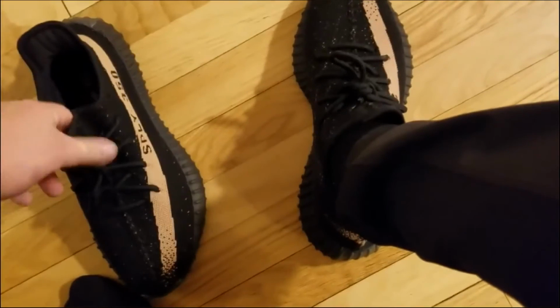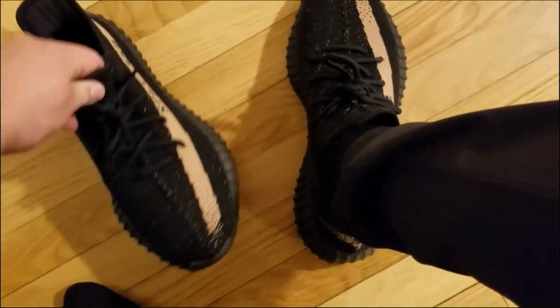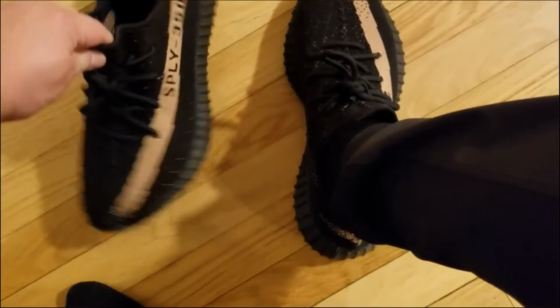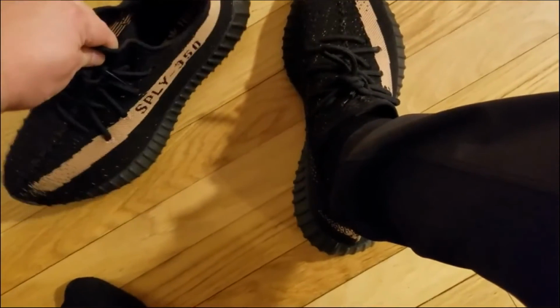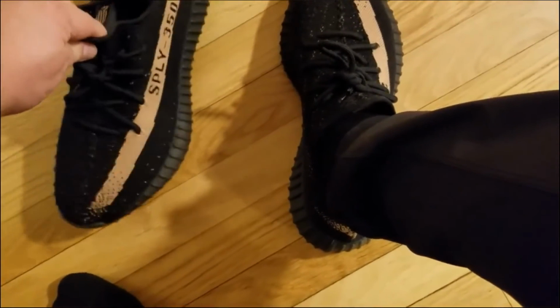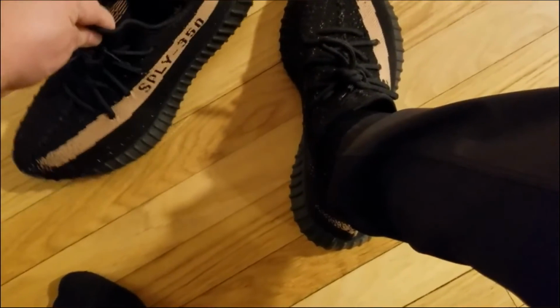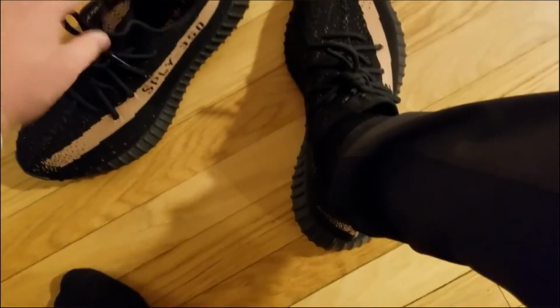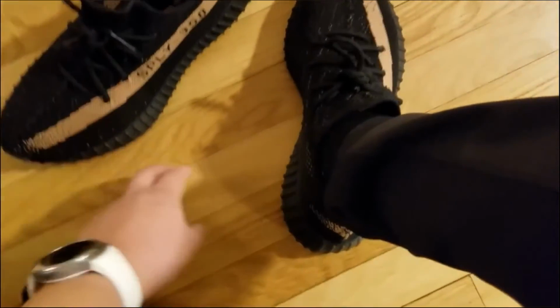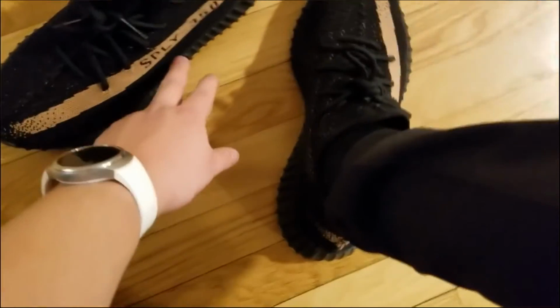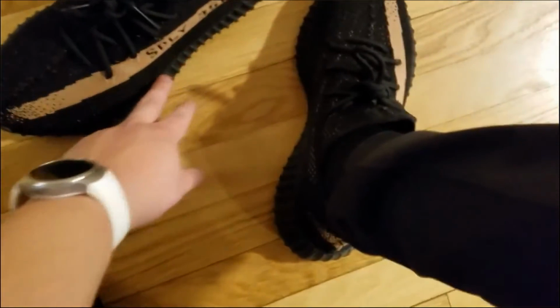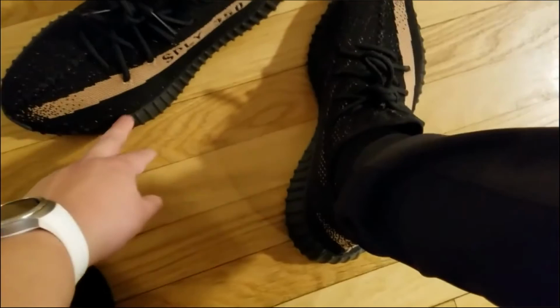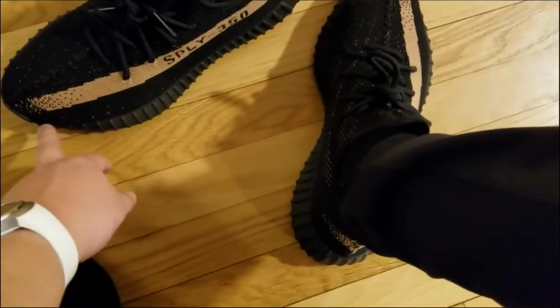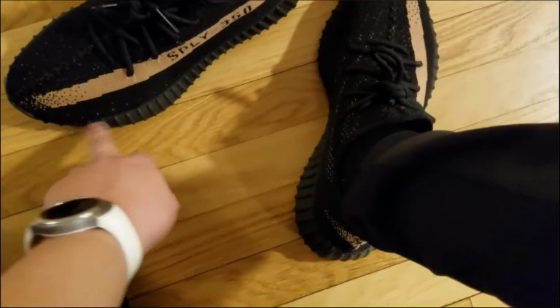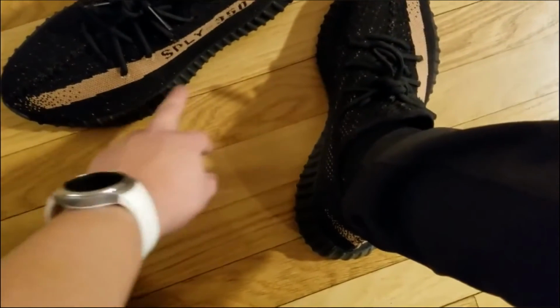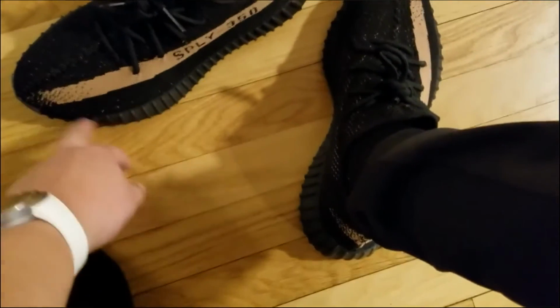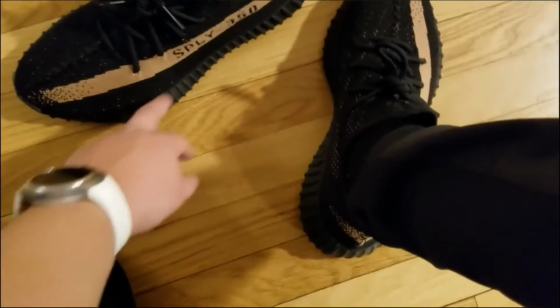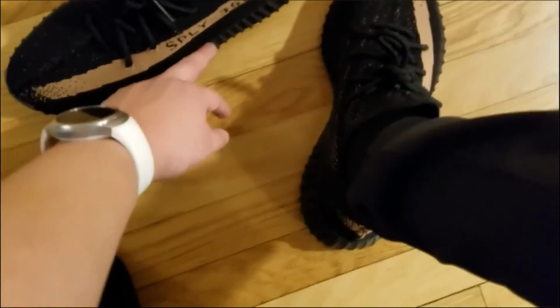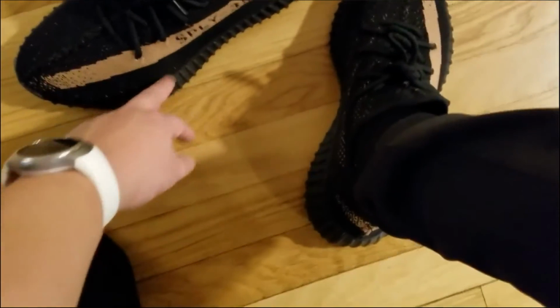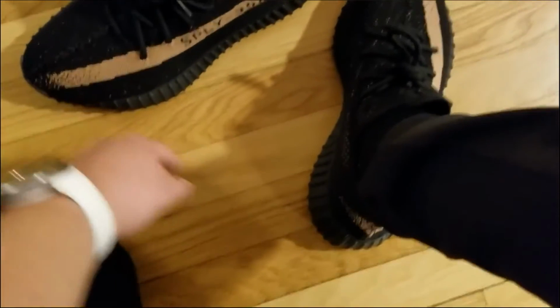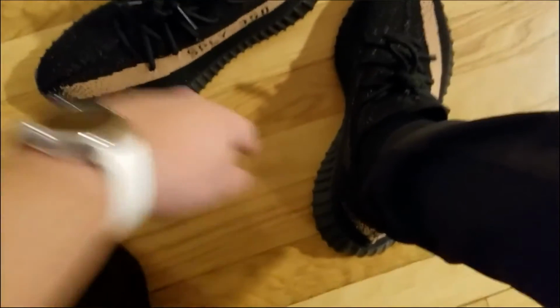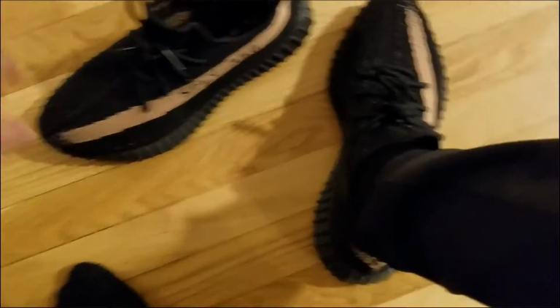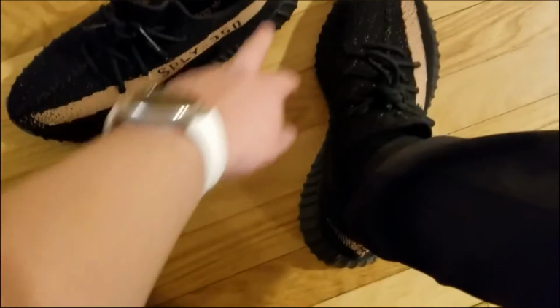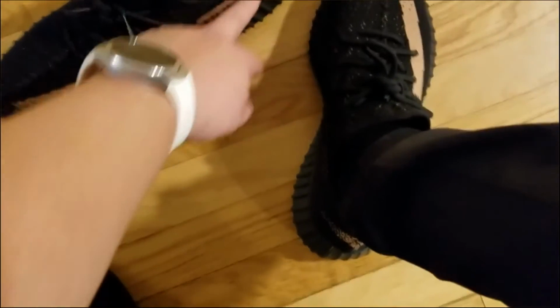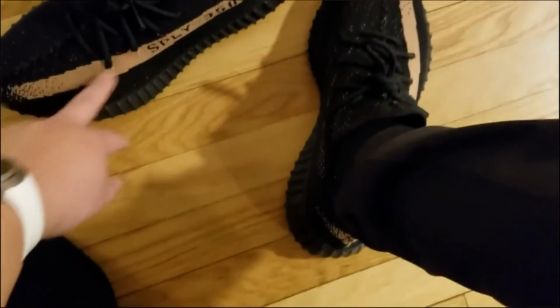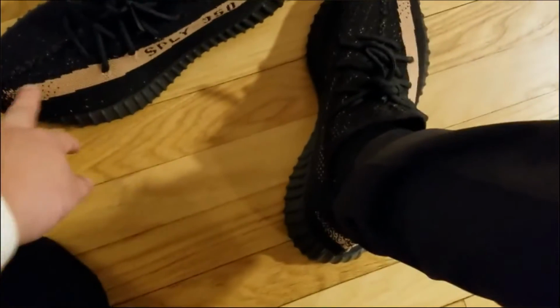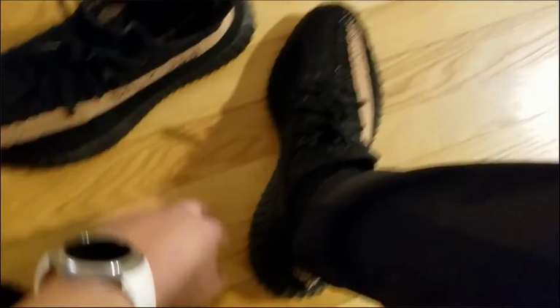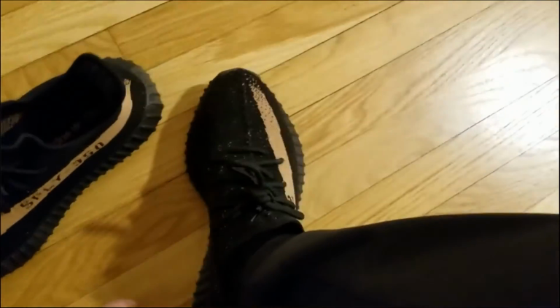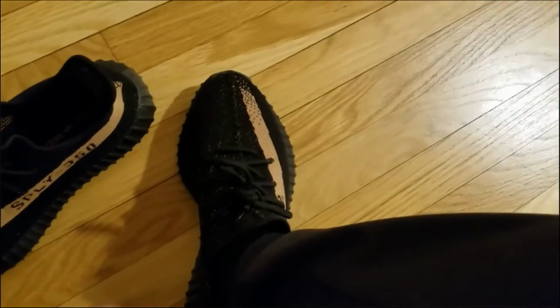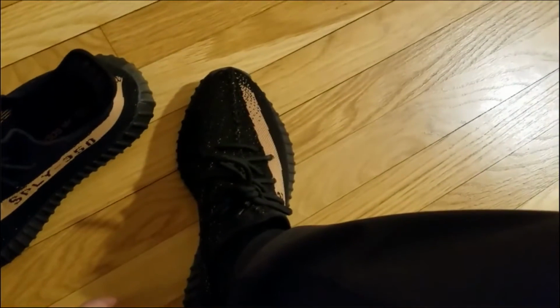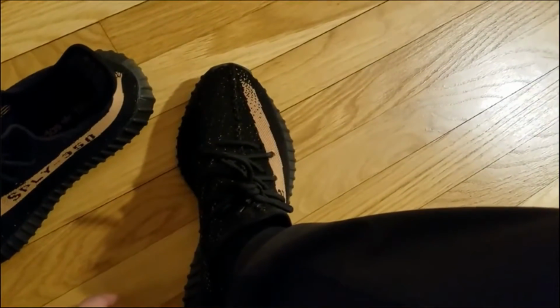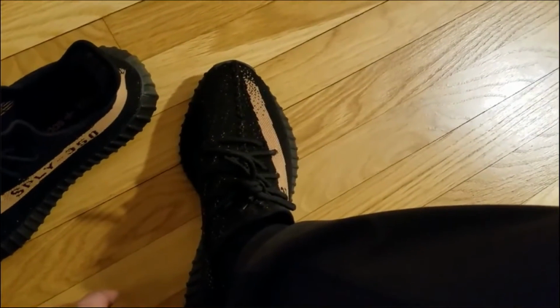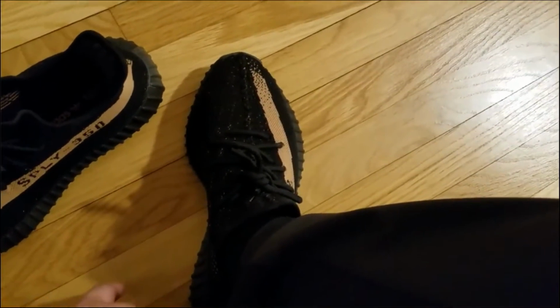The only thing is I'd have to see if I get used to this huge bulge out here. It's kind of a character line, I think, more so than this line, believe it or not. So it just makes the shoe look a little bit bigger than it is.